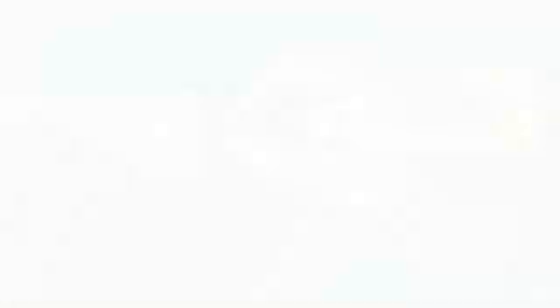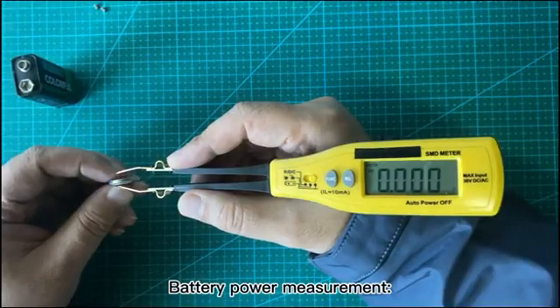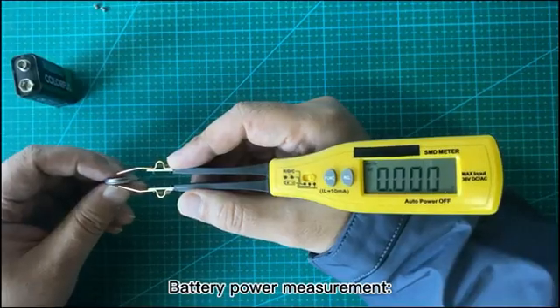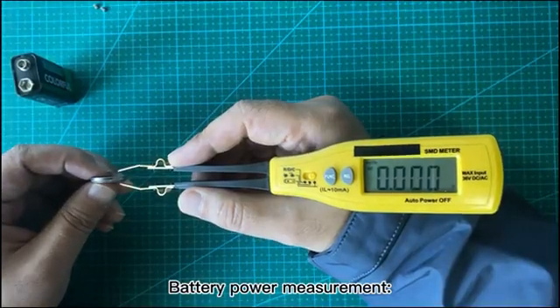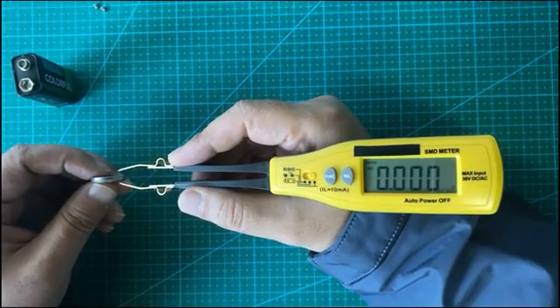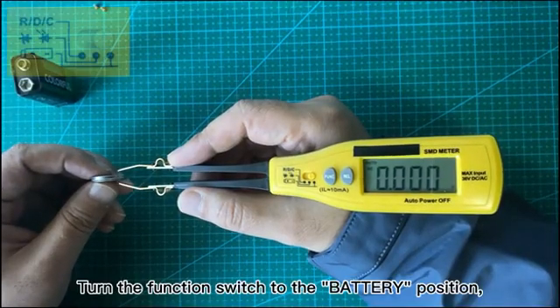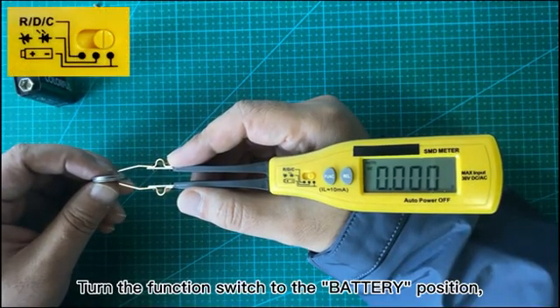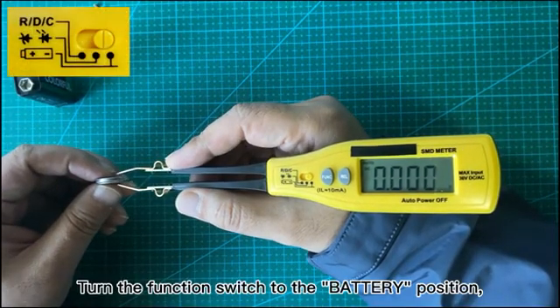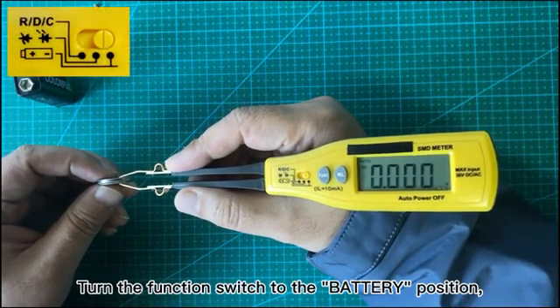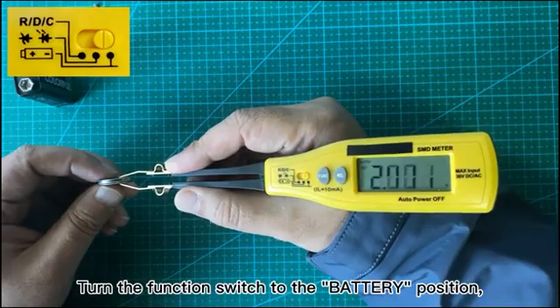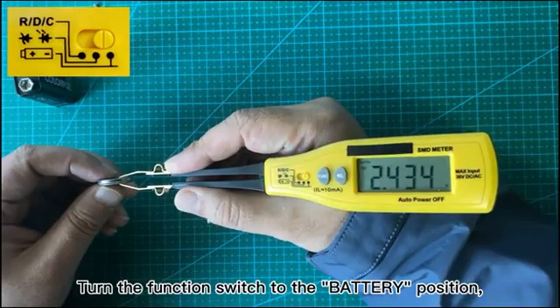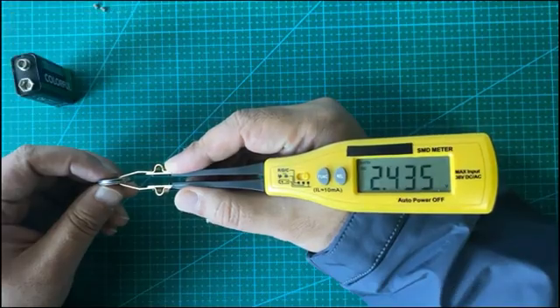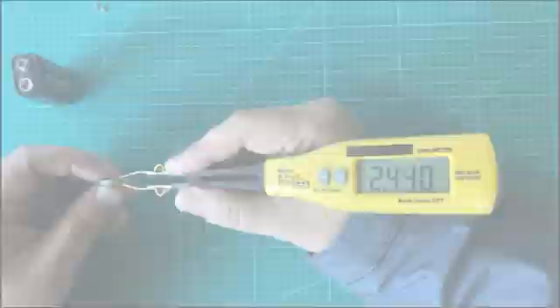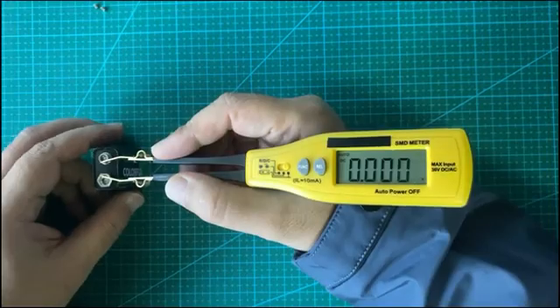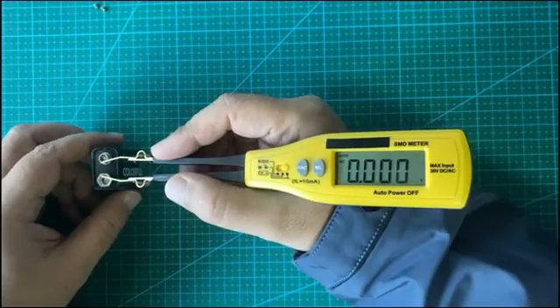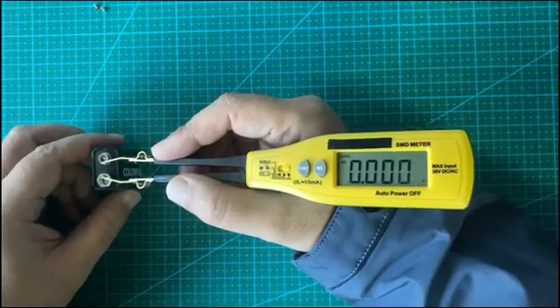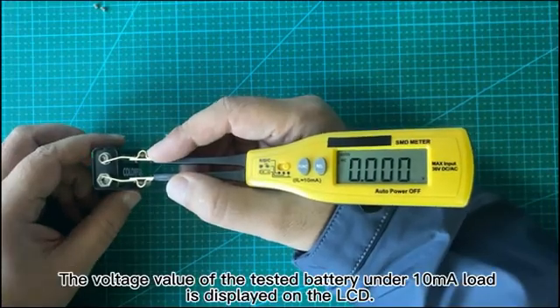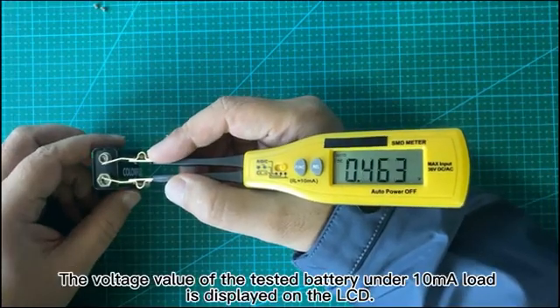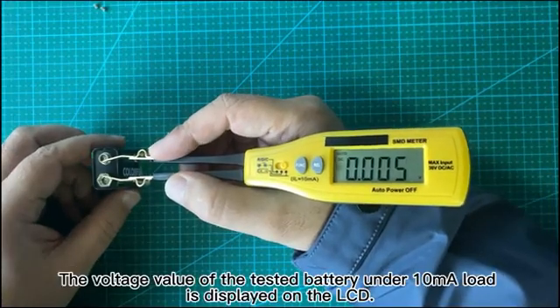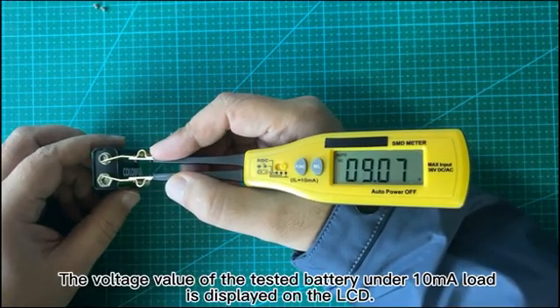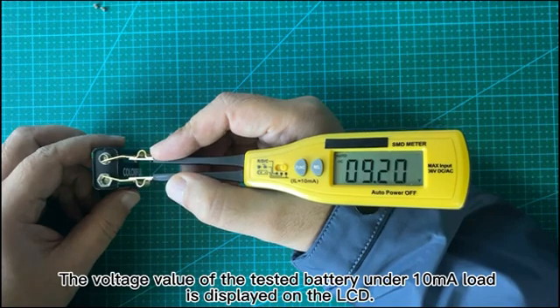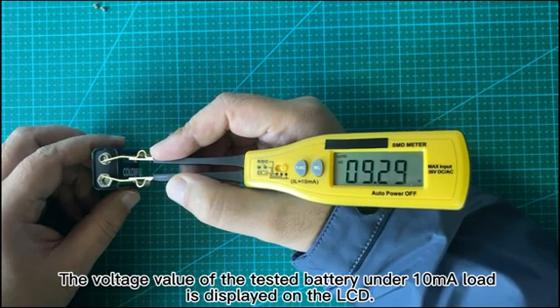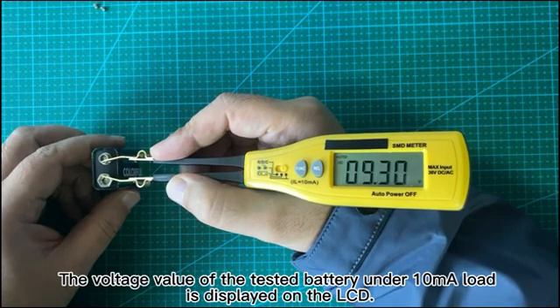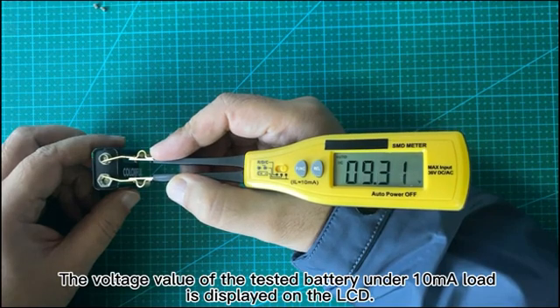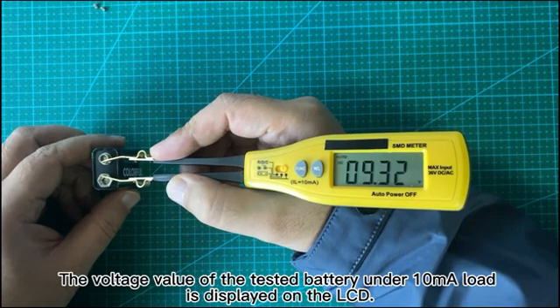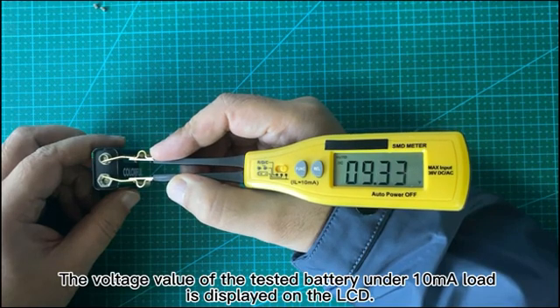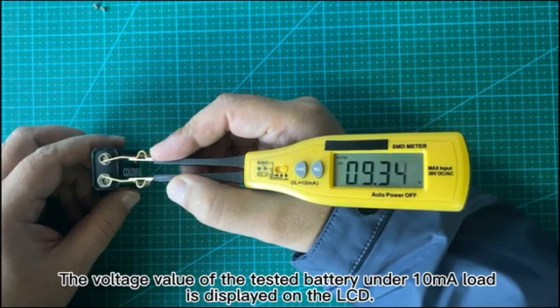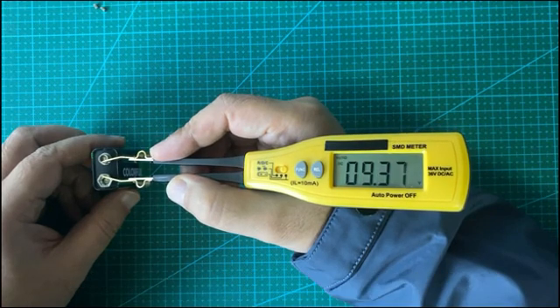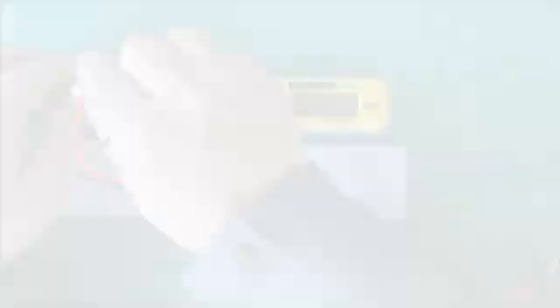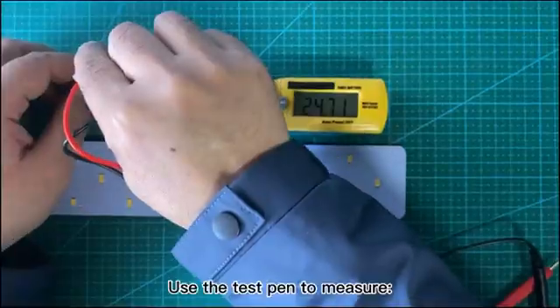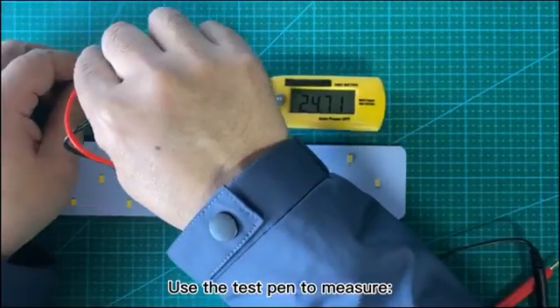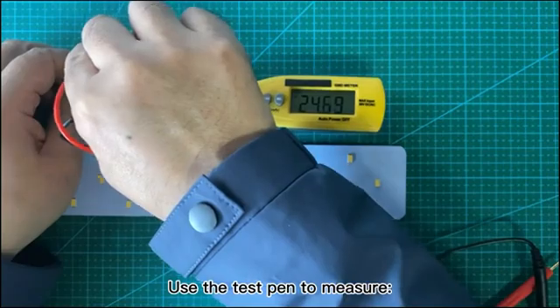Battery Power Measurement. Turn the function switch to the battery position. The voltage value of the tested battery under 10mΩ load is displayed on the LCD. Use the test pen to measure.